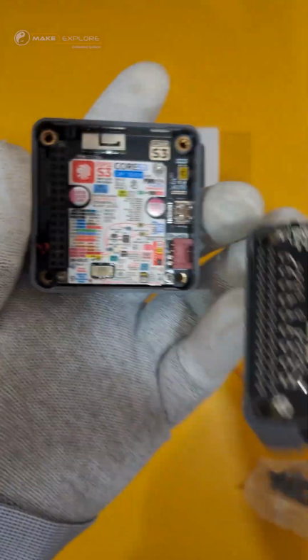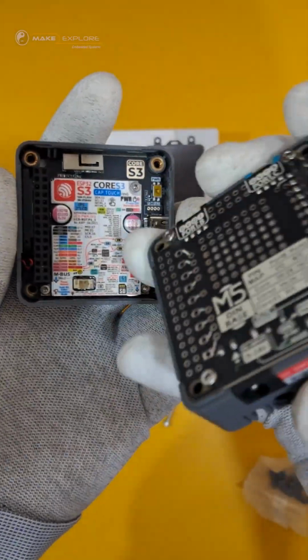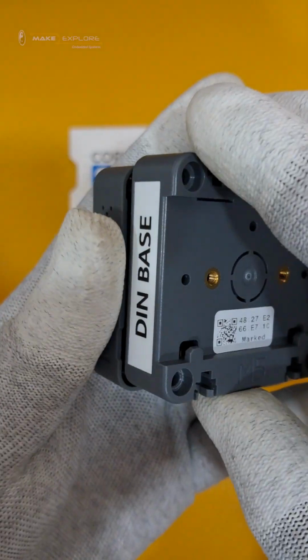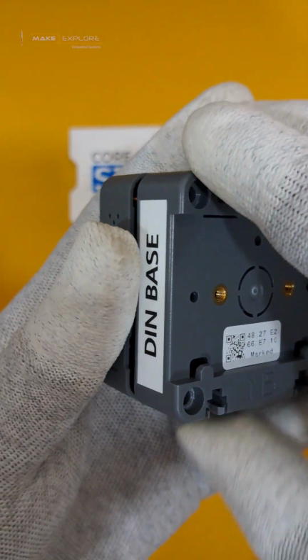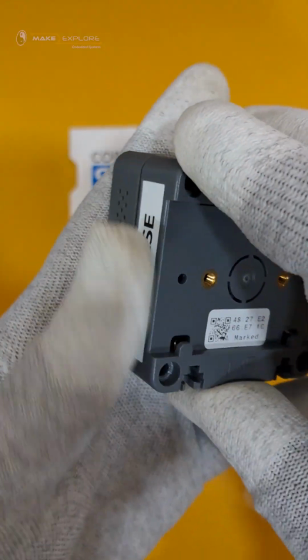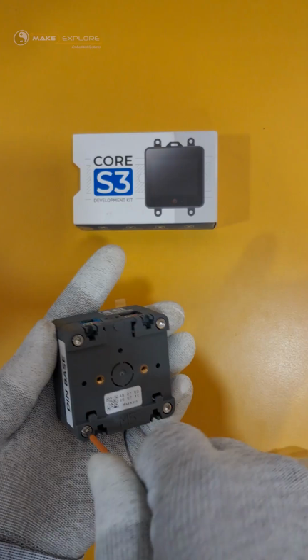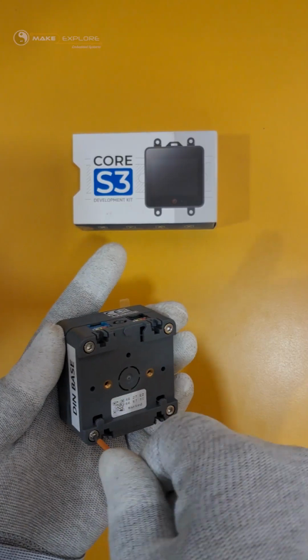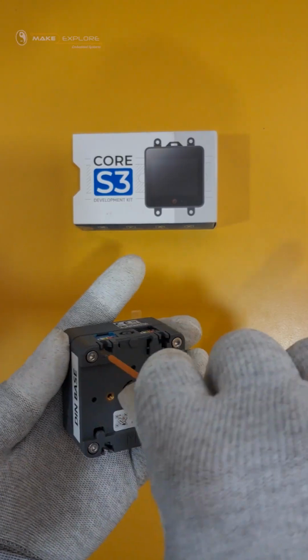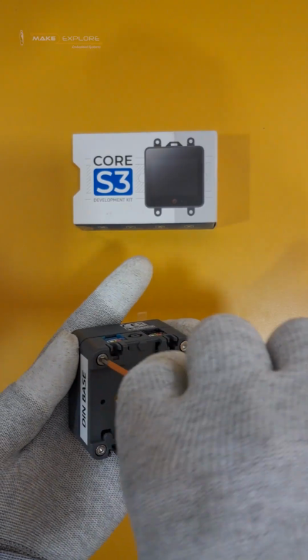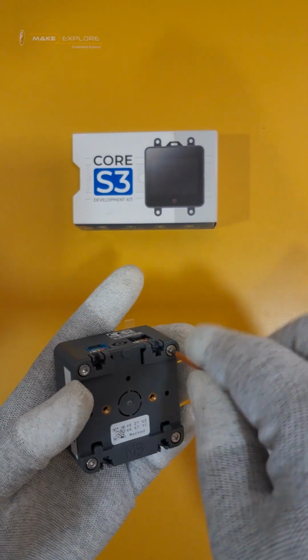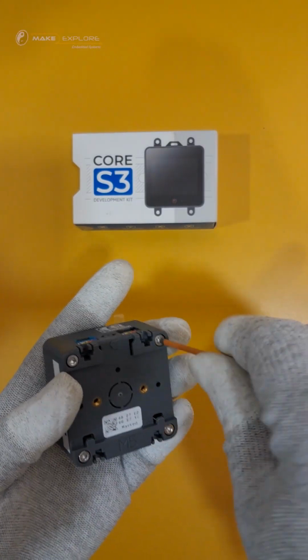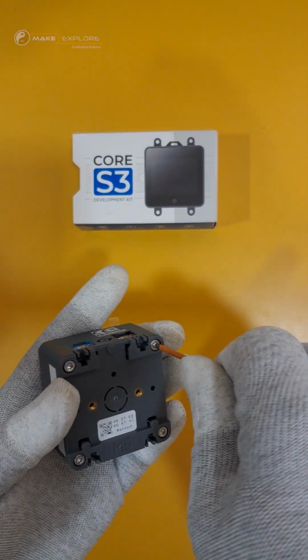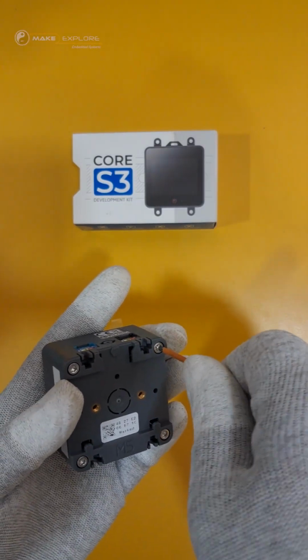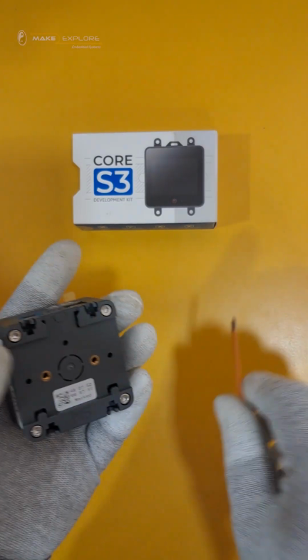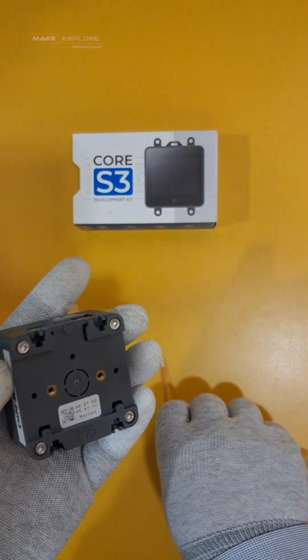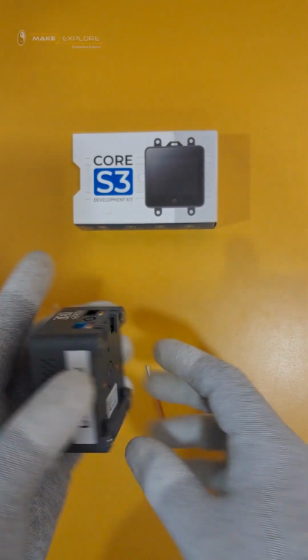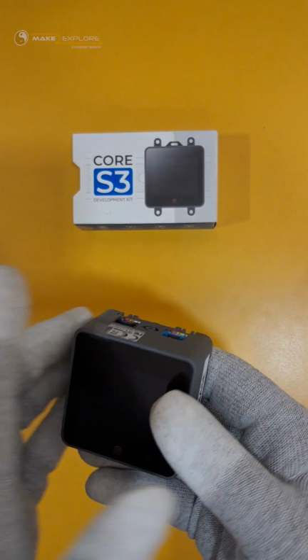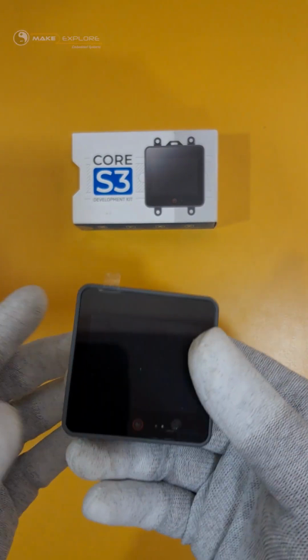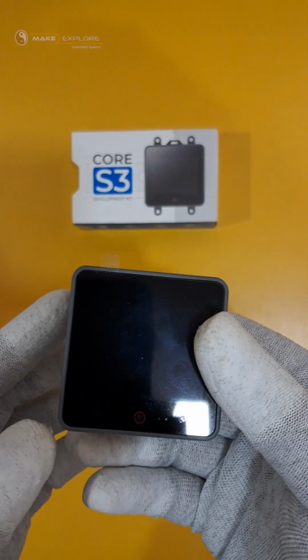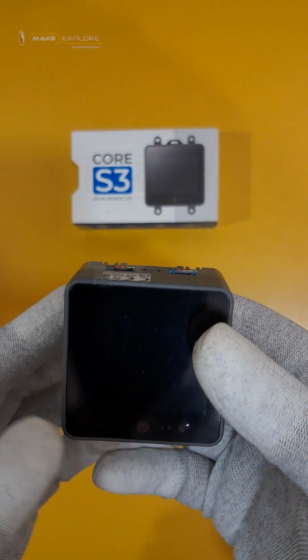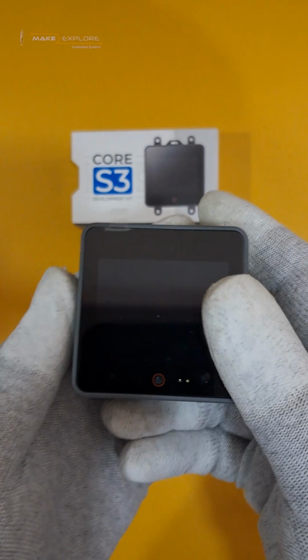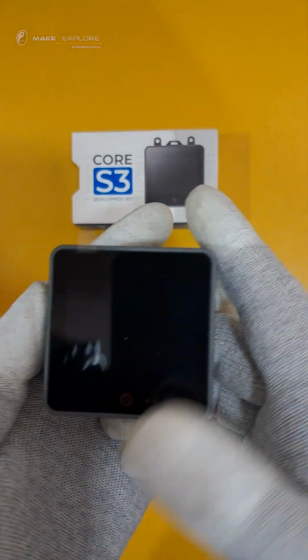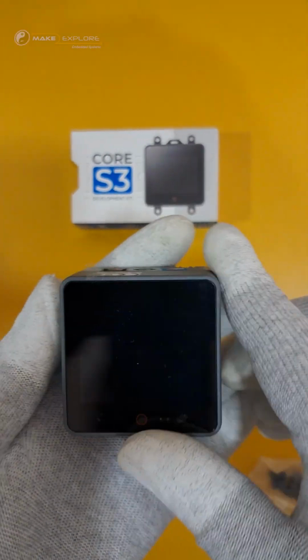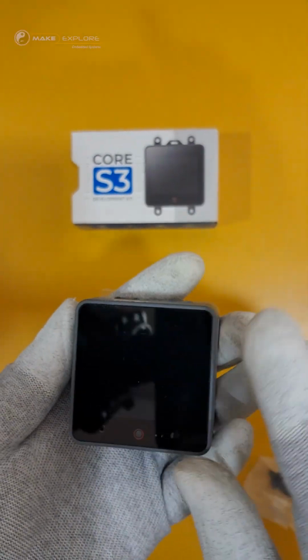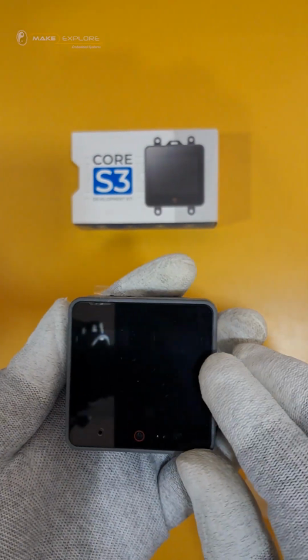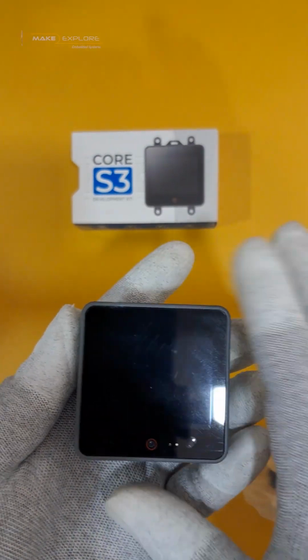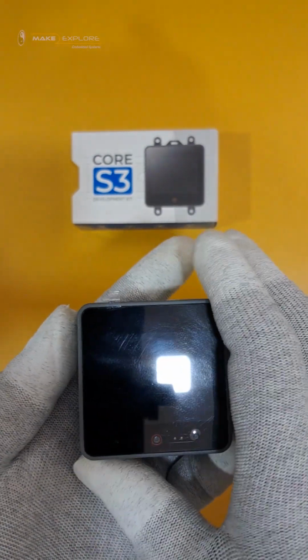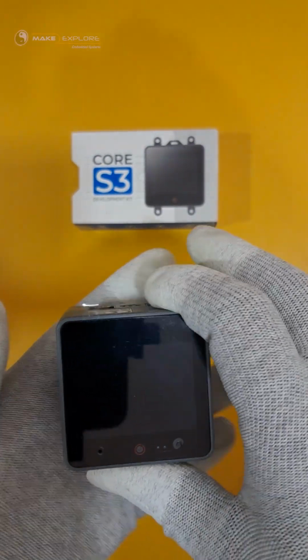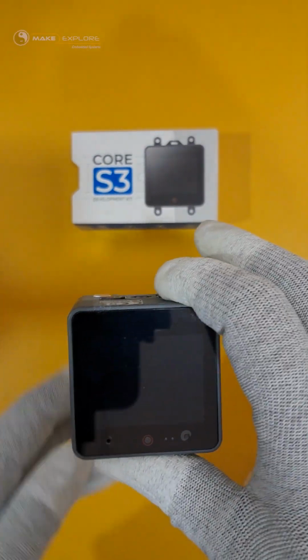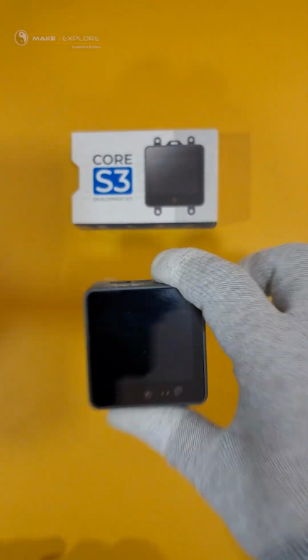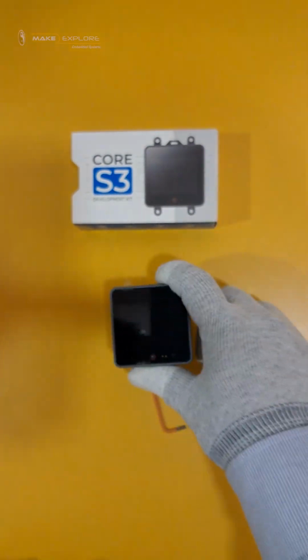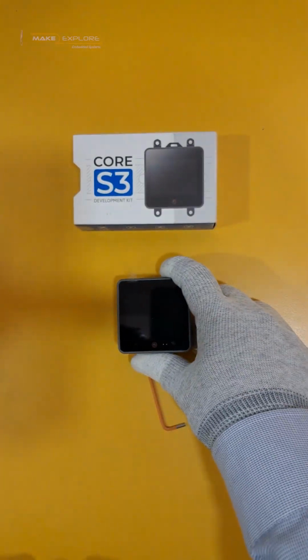Let's put it back. Alright, so that was all about the unboxing. In the next part, we will see a demo of the features. Please stay tuned — thank you!